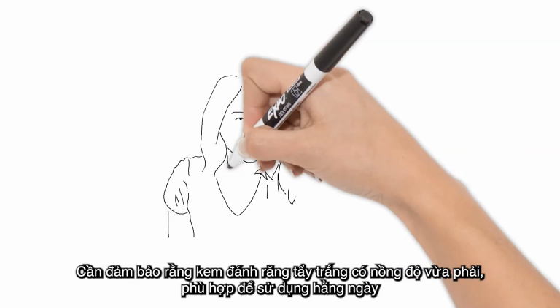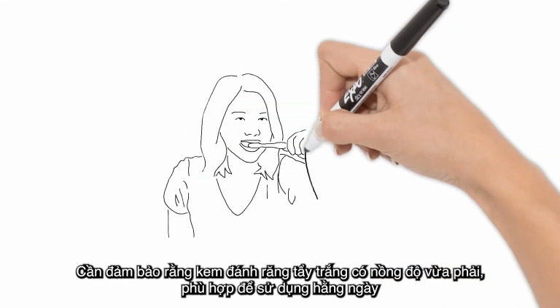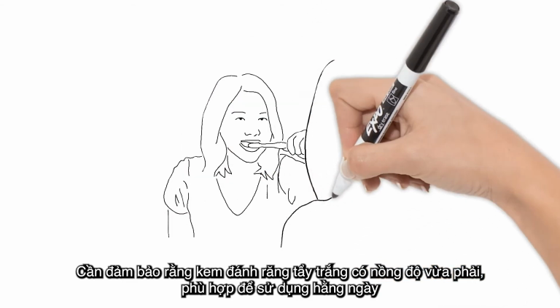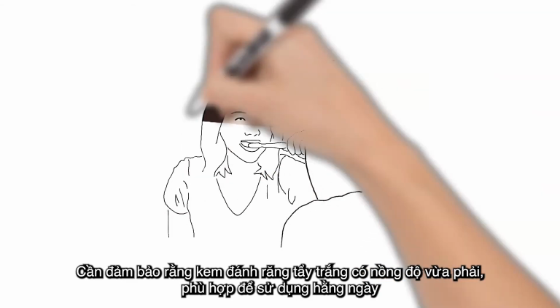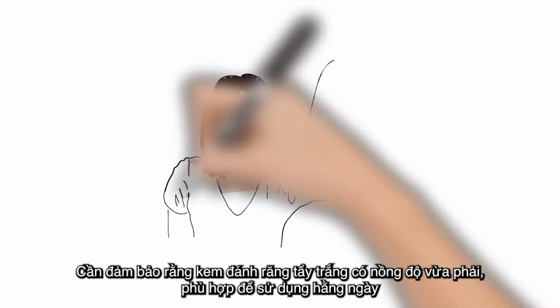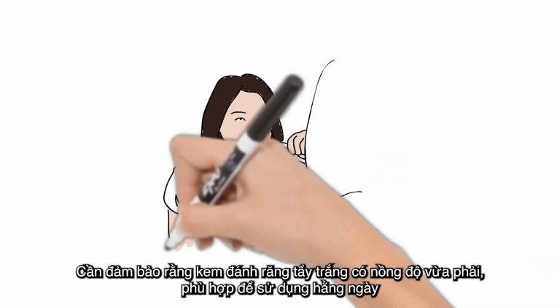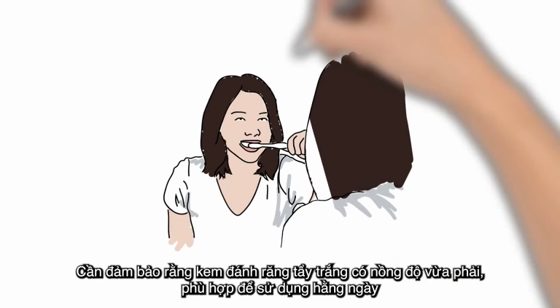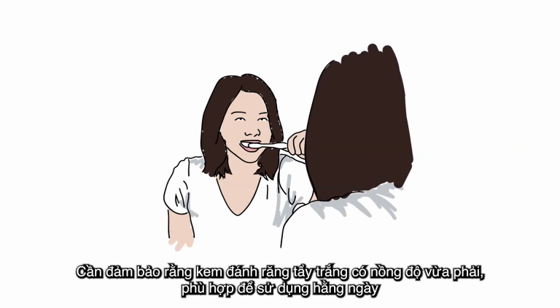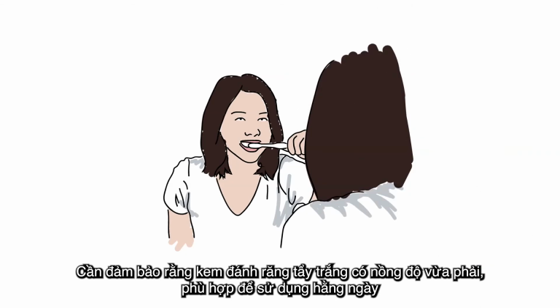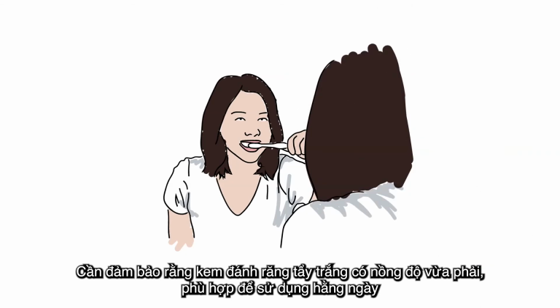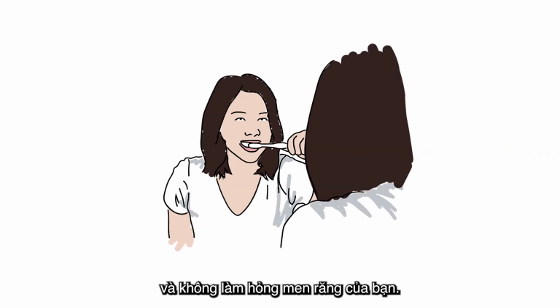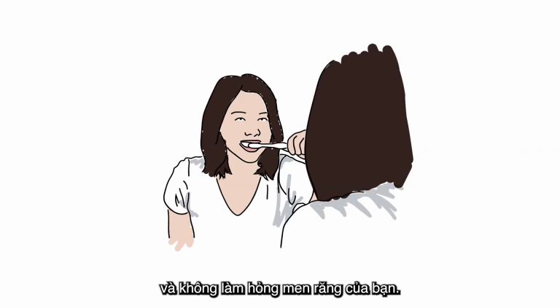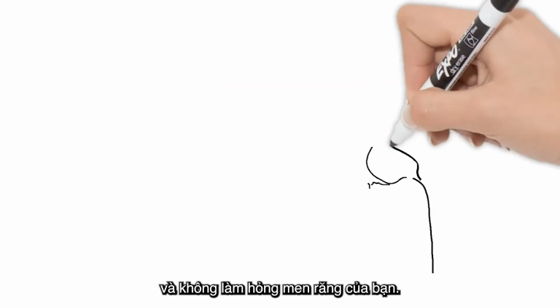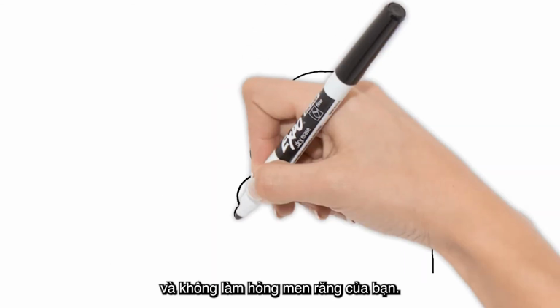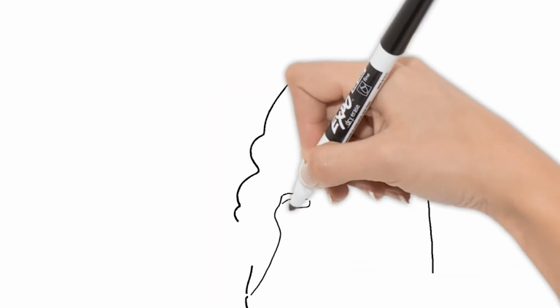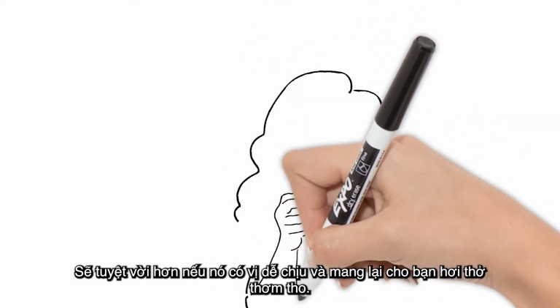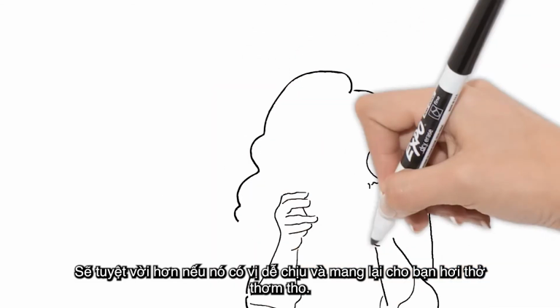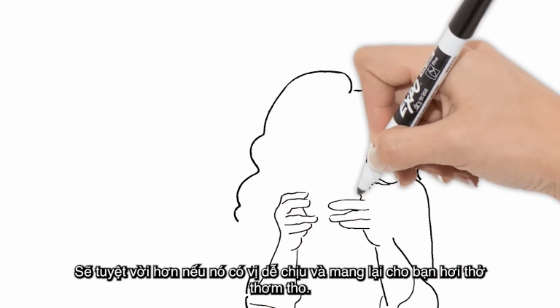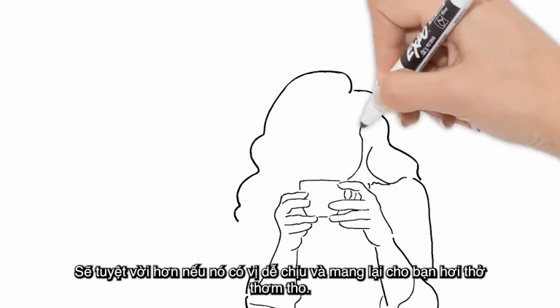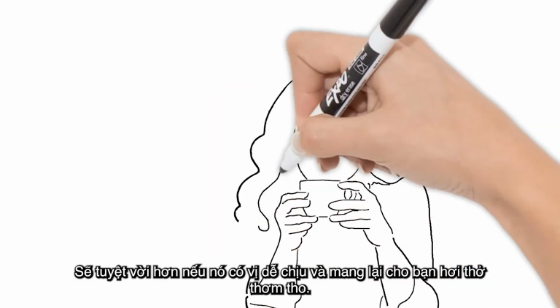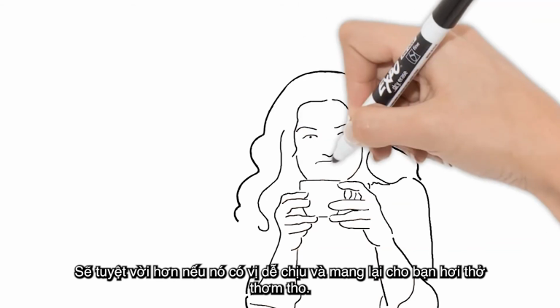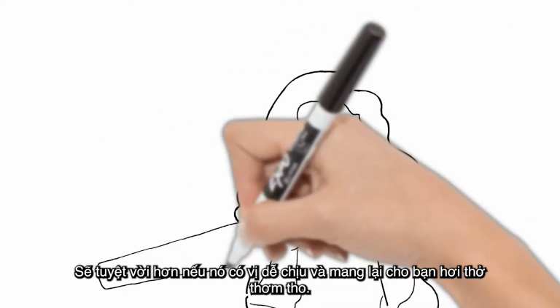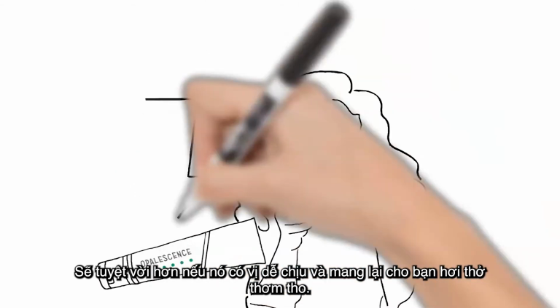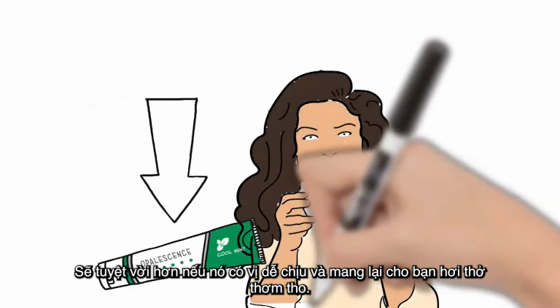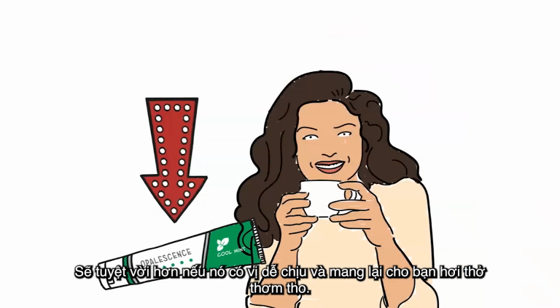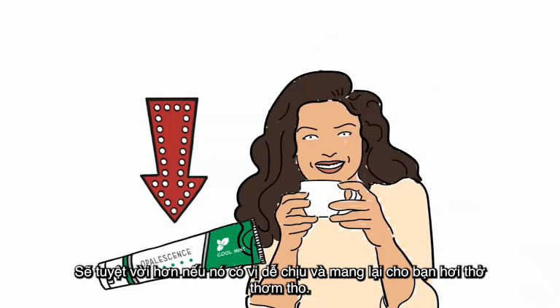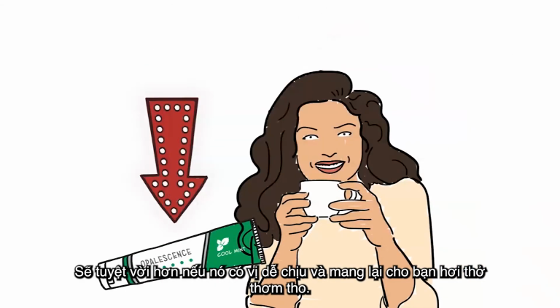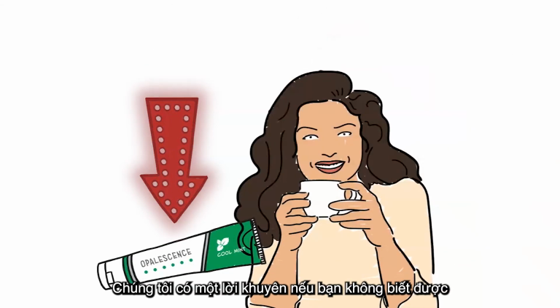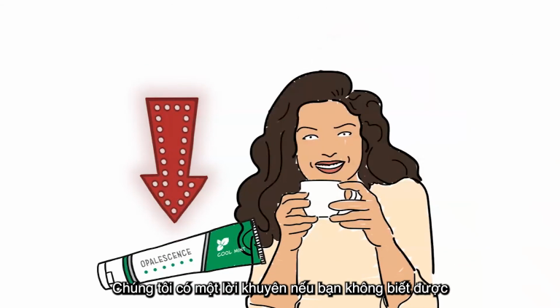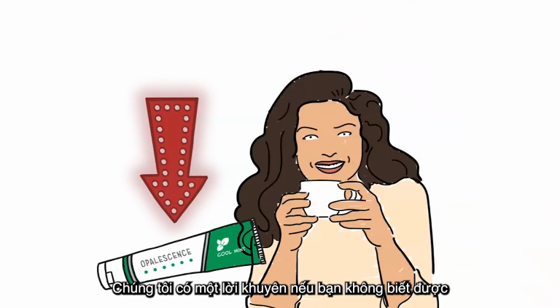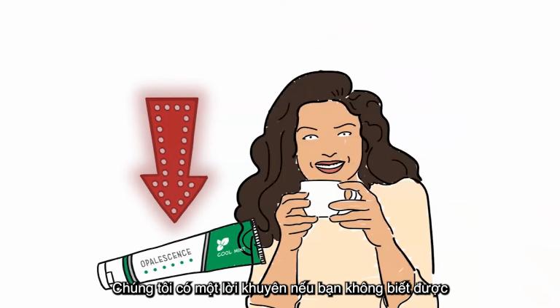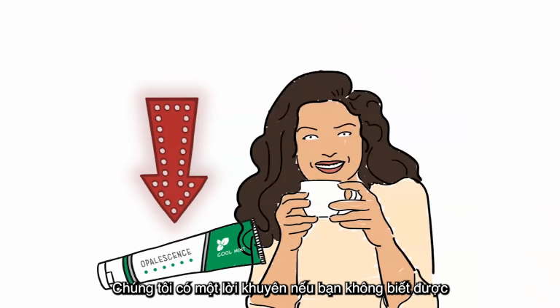Just make sure that the whitening toothpaste is gentle enough for everyday use and won't damage your enamel. If it also tastes great and gives you fresh breath that lasts, that's a bonus. We have a recommendation if you couldn't tell.